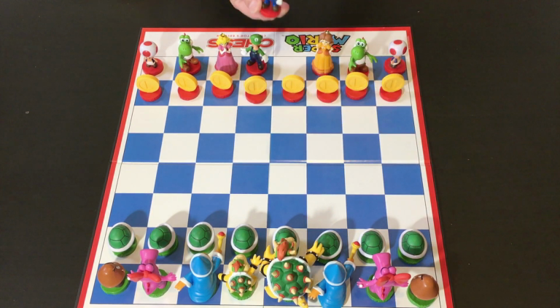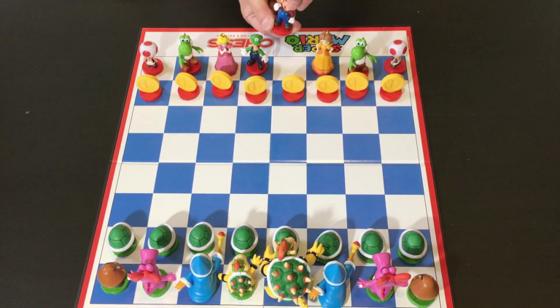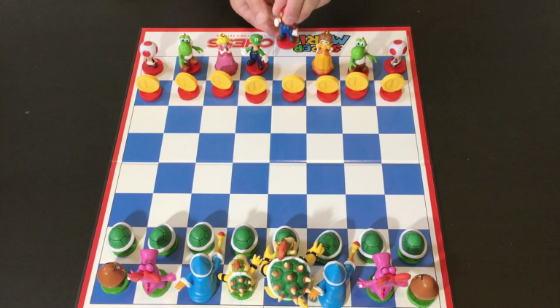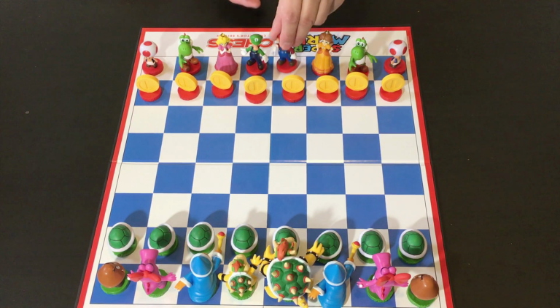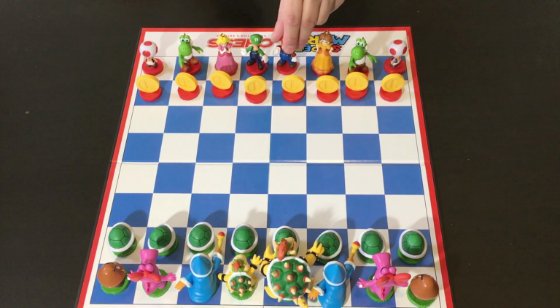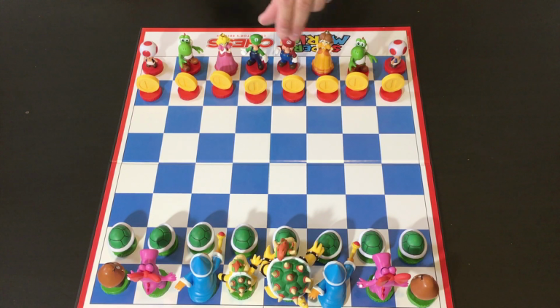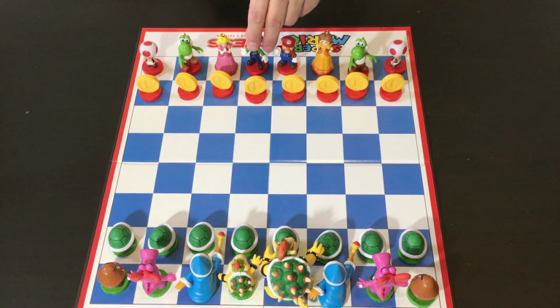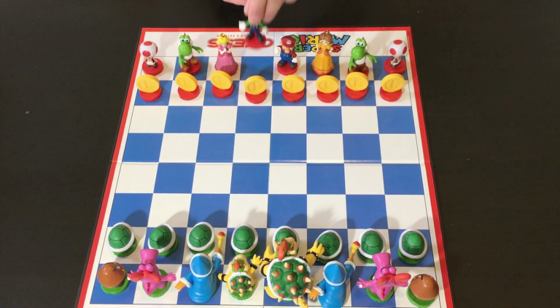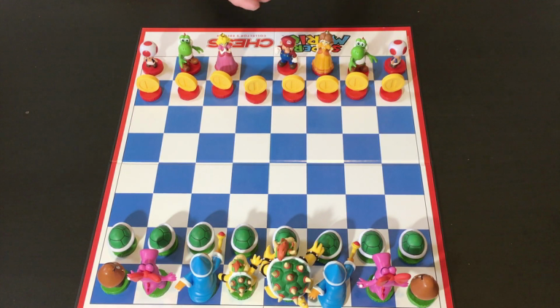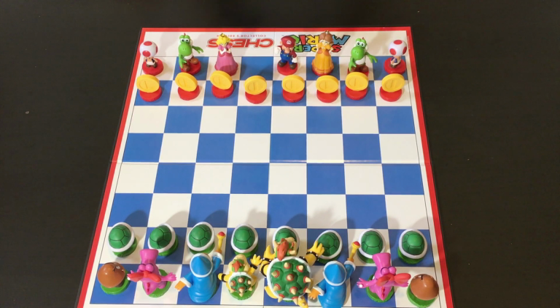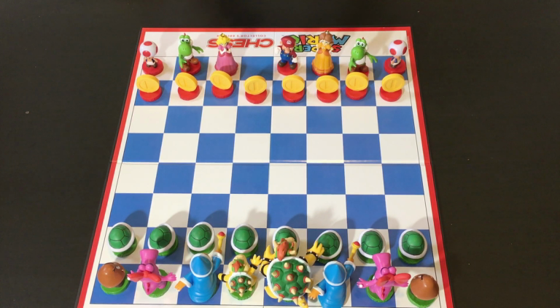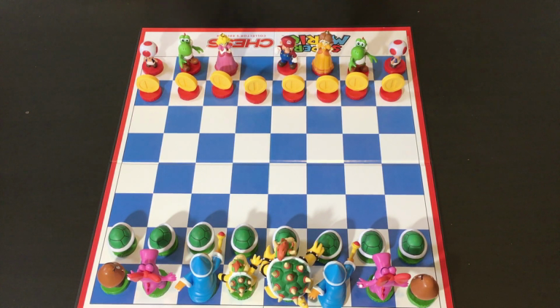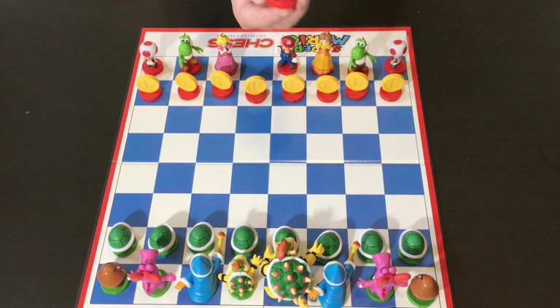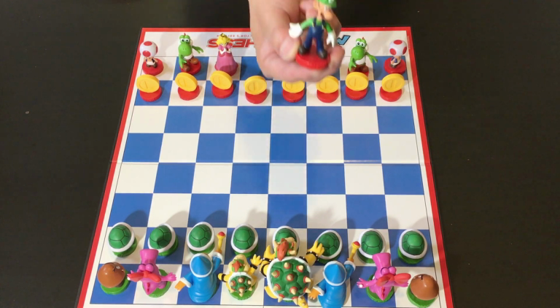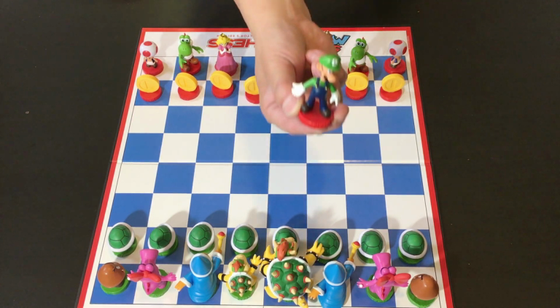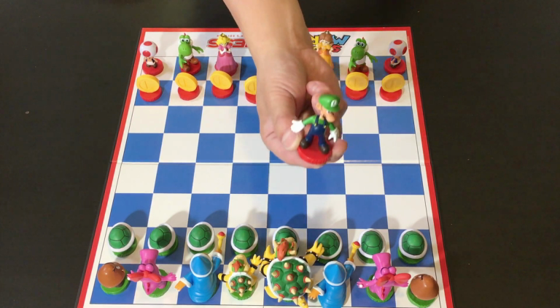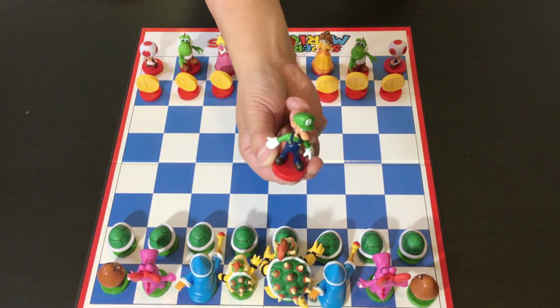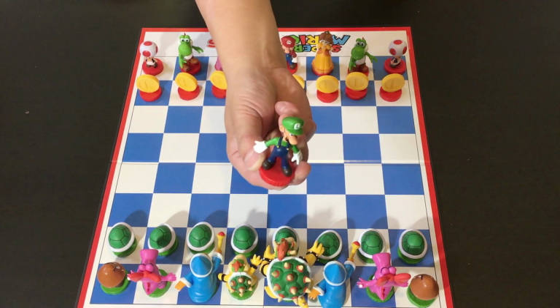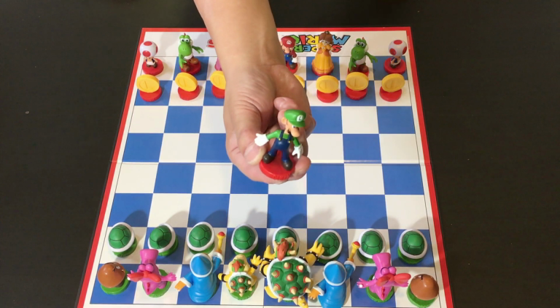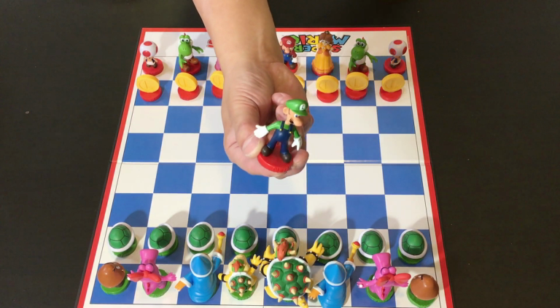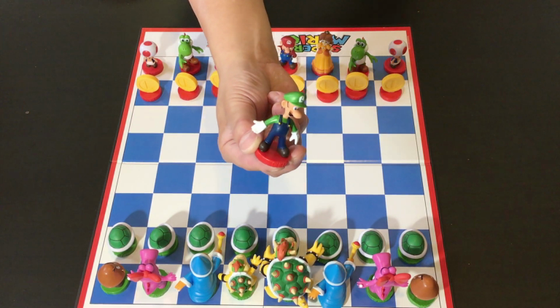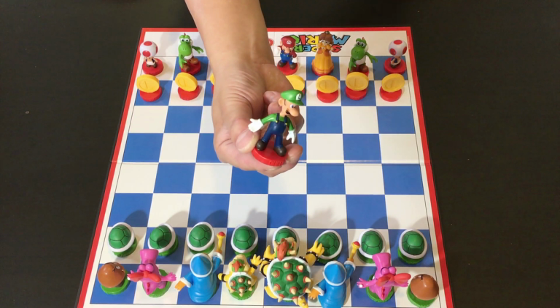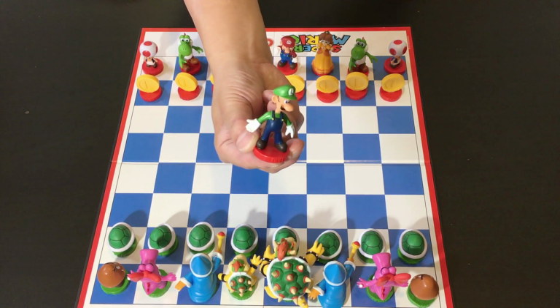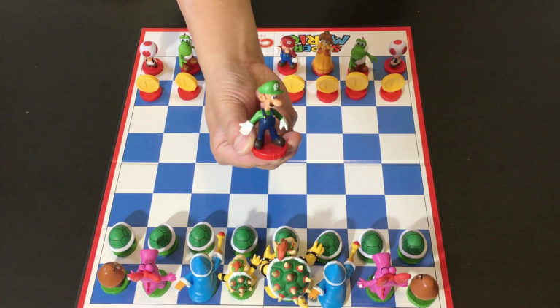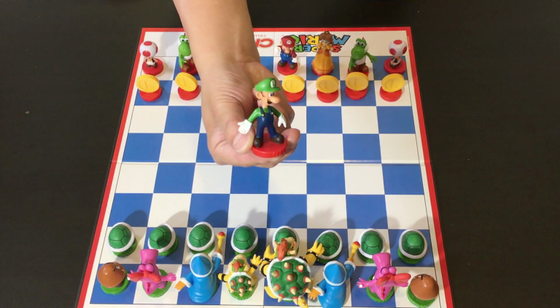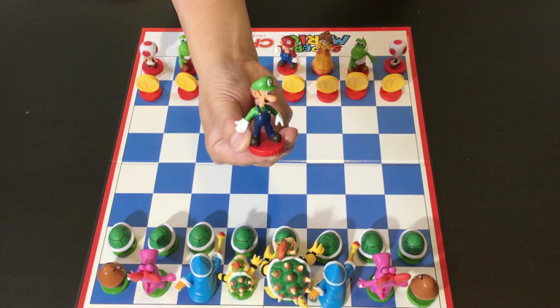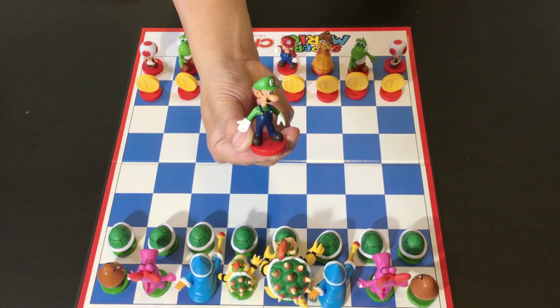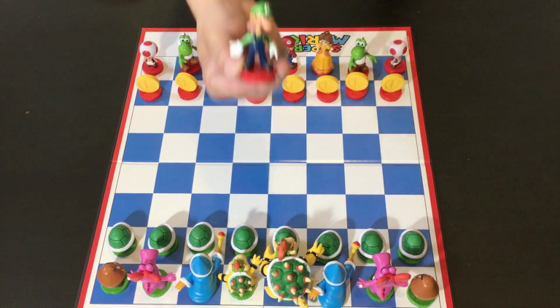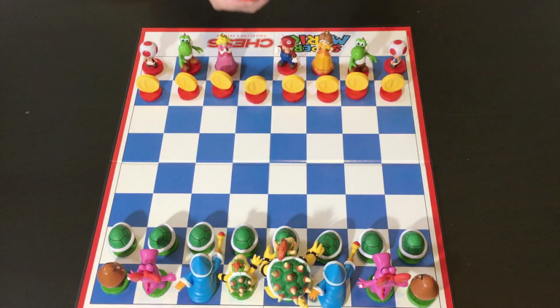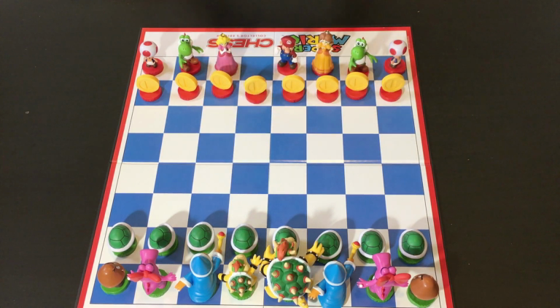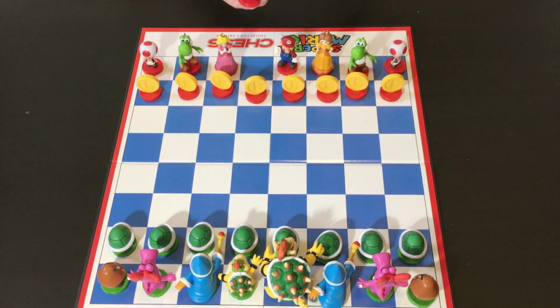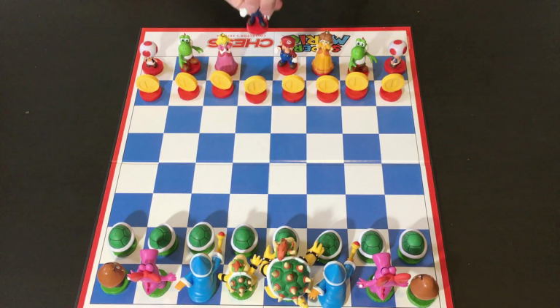And then, of course, that makes Luigi the queen. Now let's turn this around.